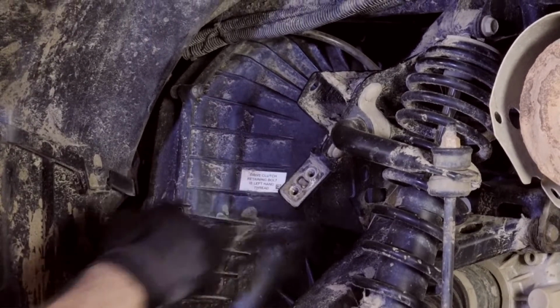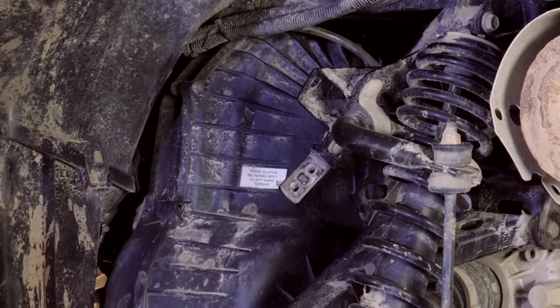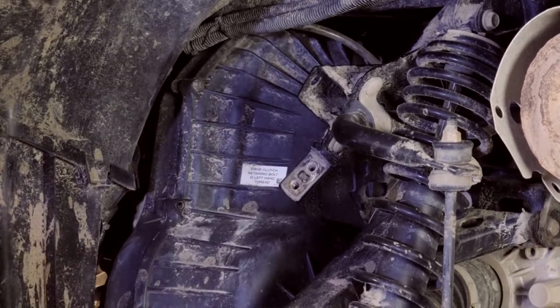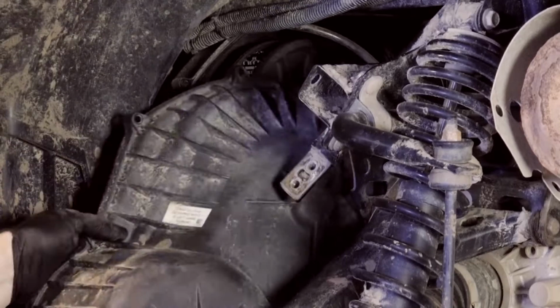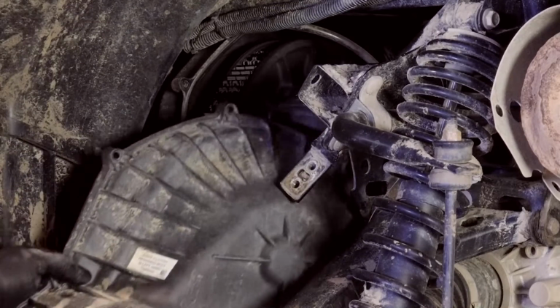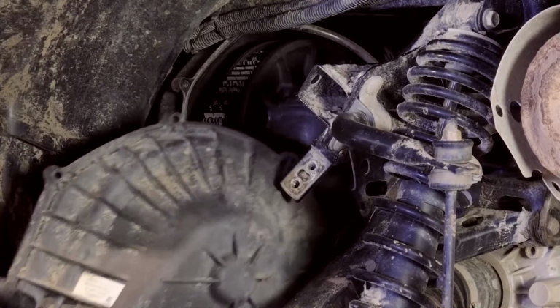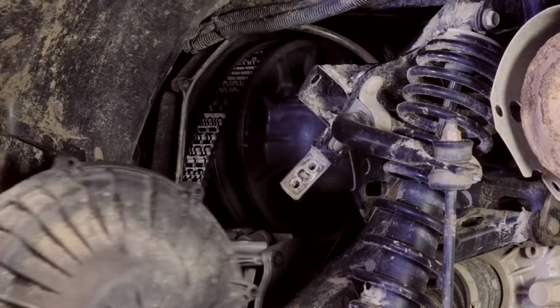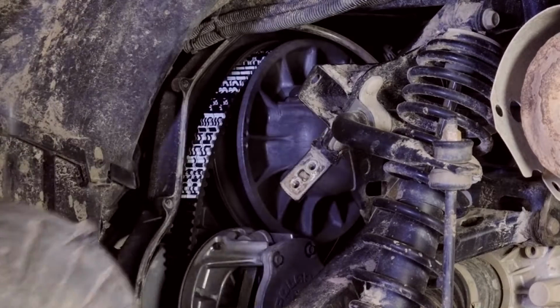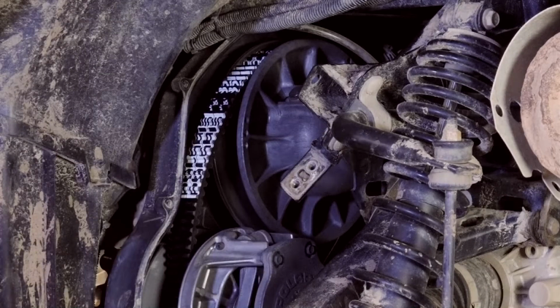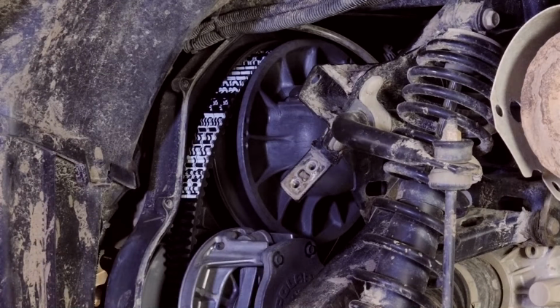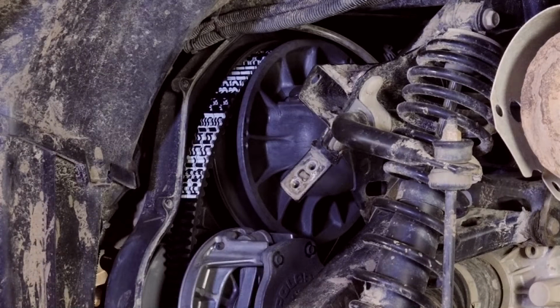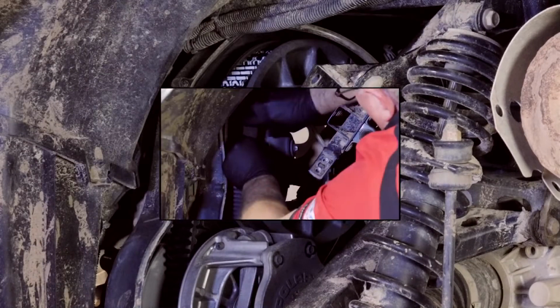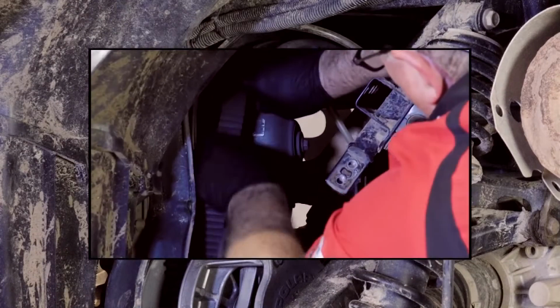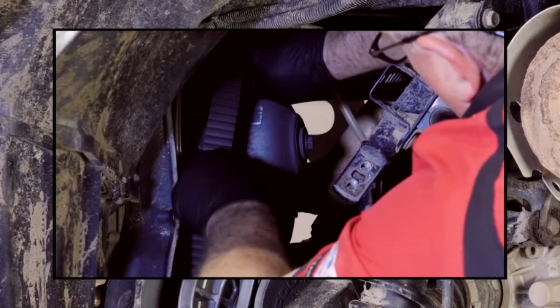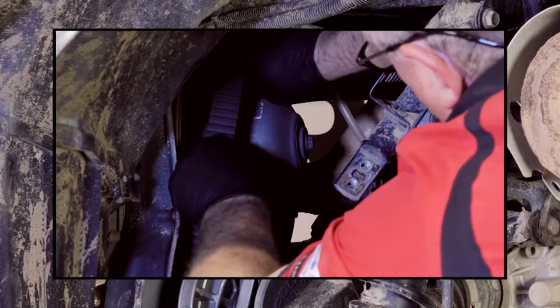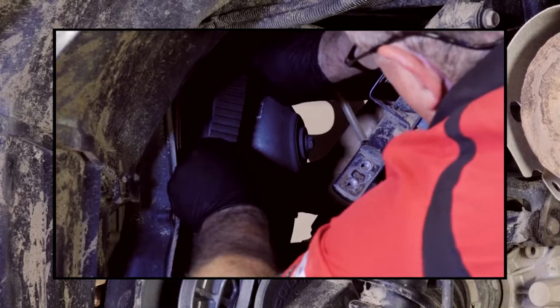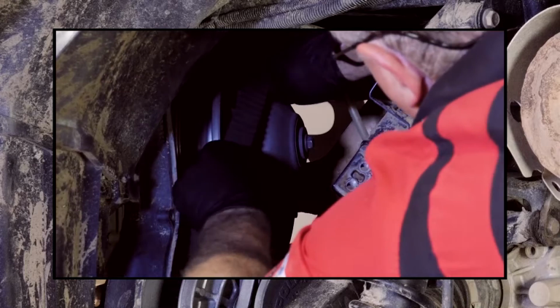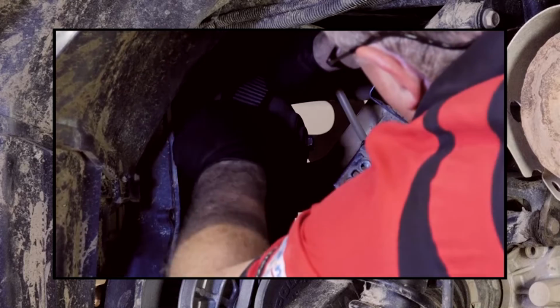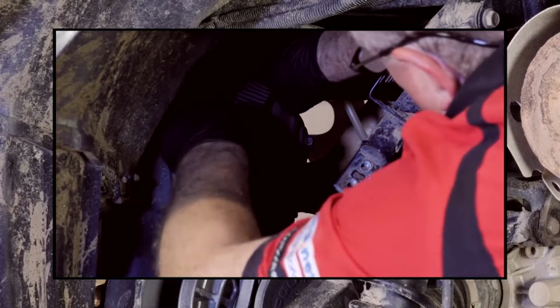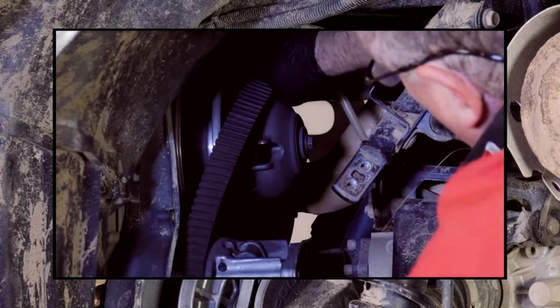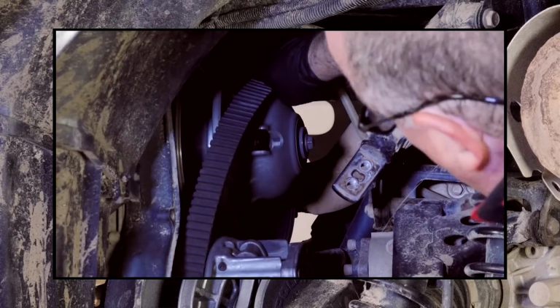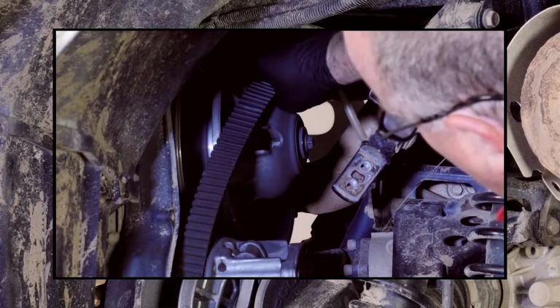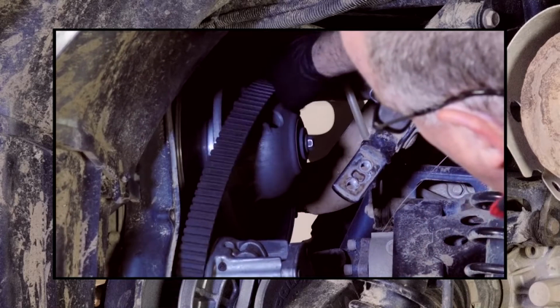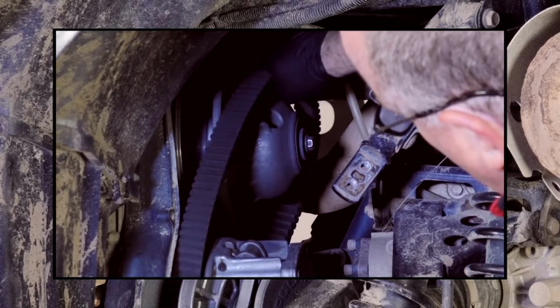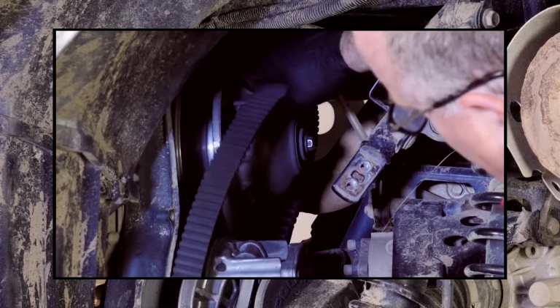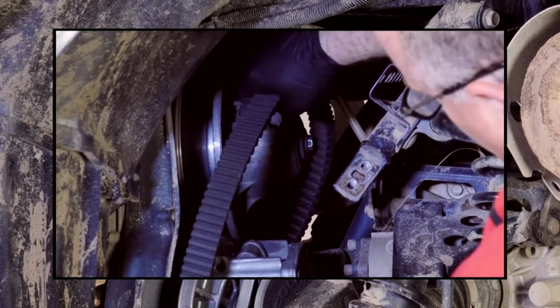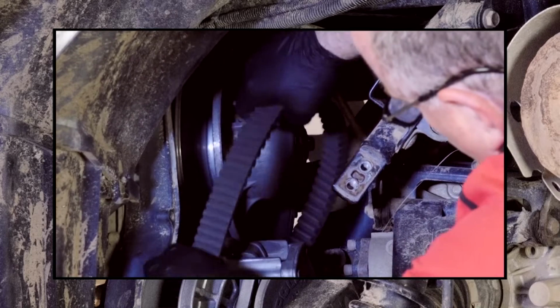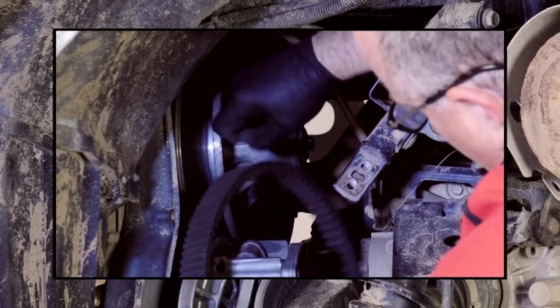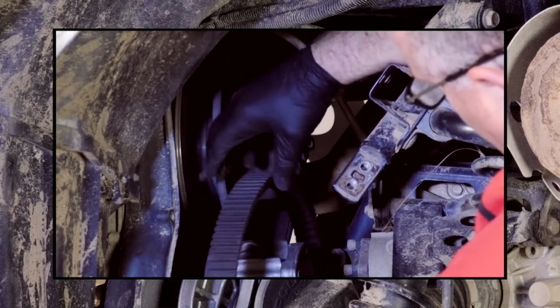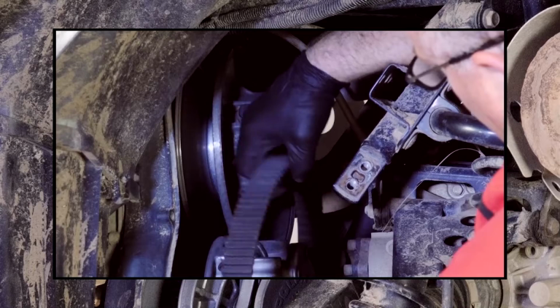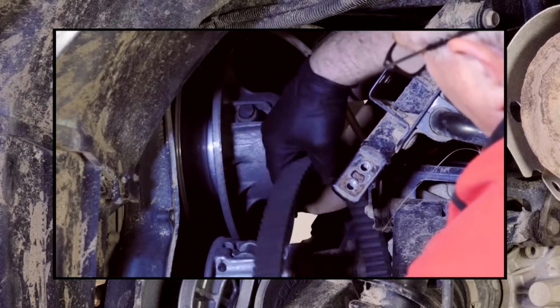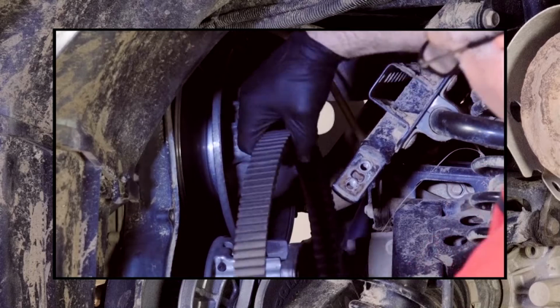Now with the clutch cover removed, you want to go ahead and remove the drive belt. We have a separate video showing you how to do that, and I've put a link to that particular step-by-step video in the description below.